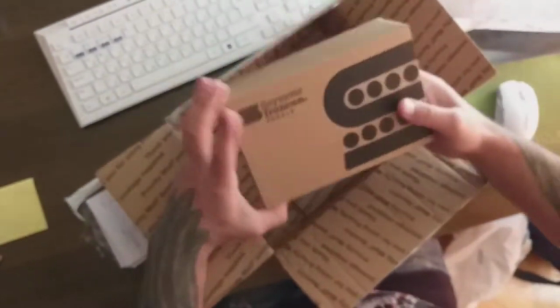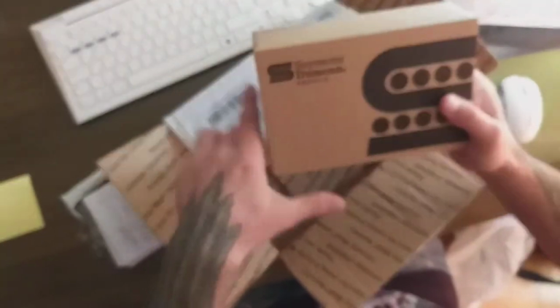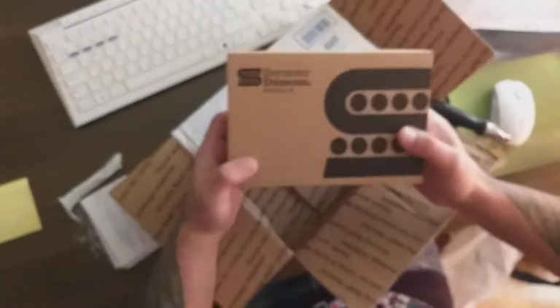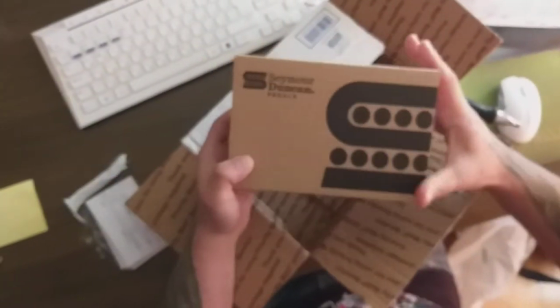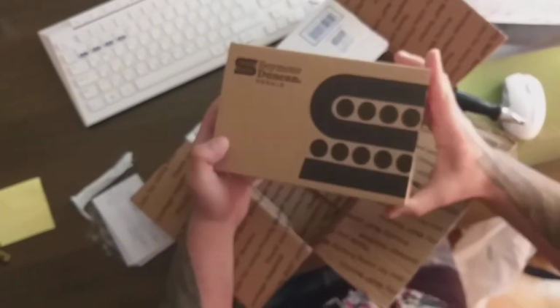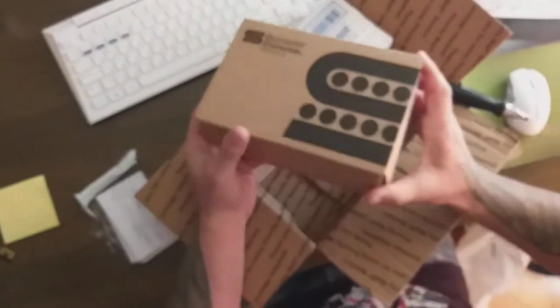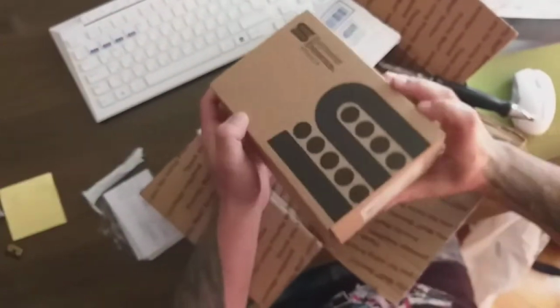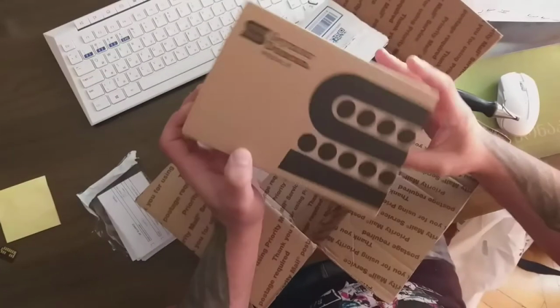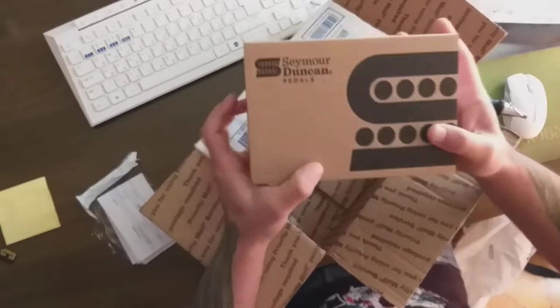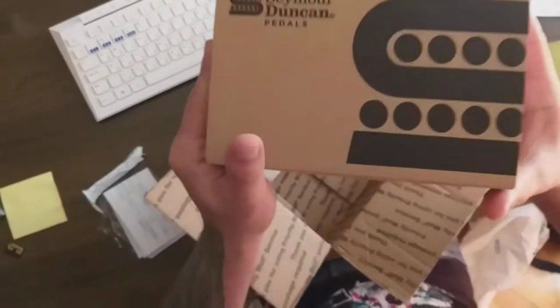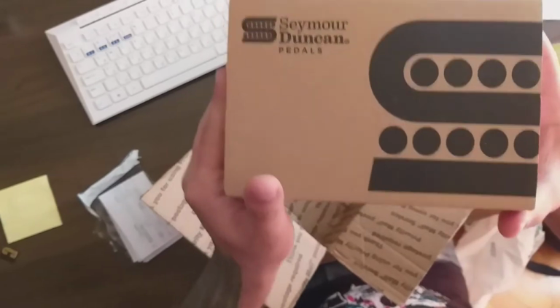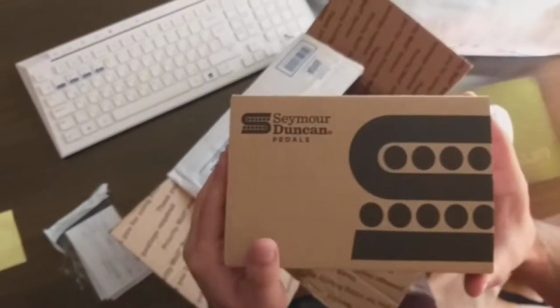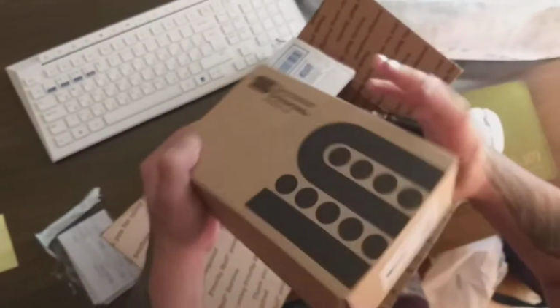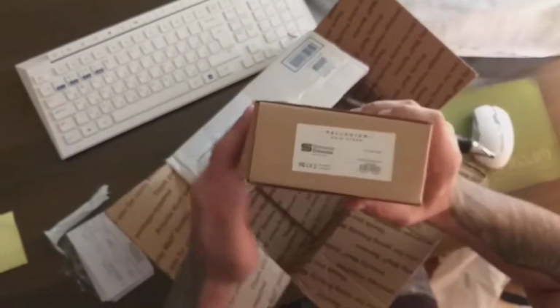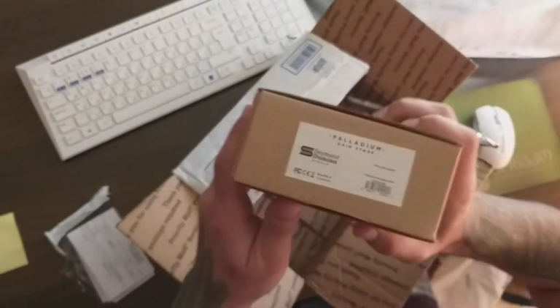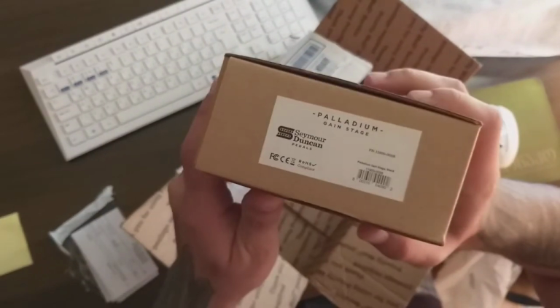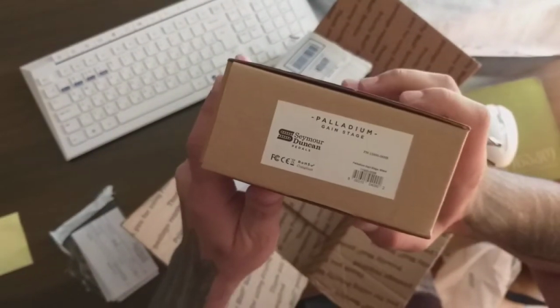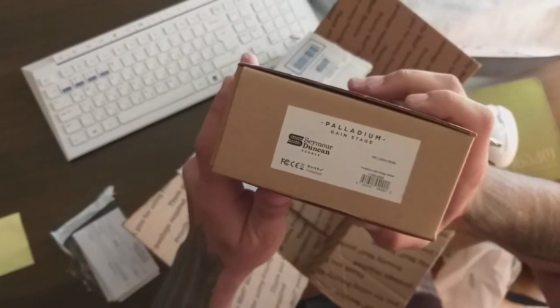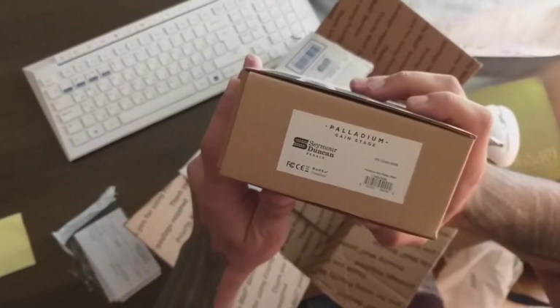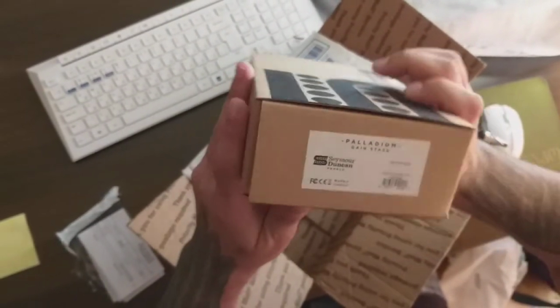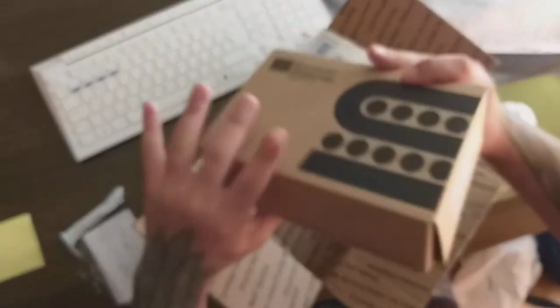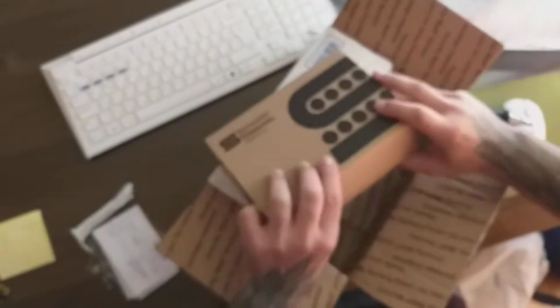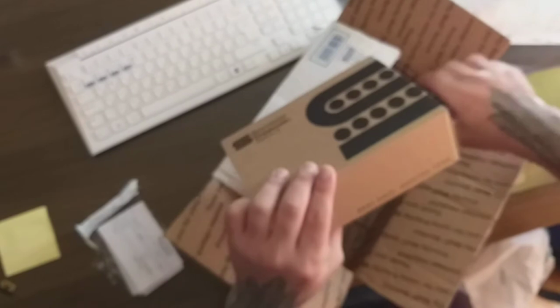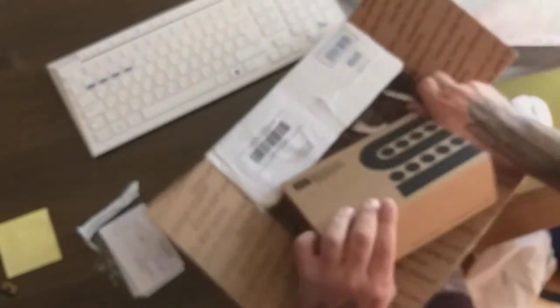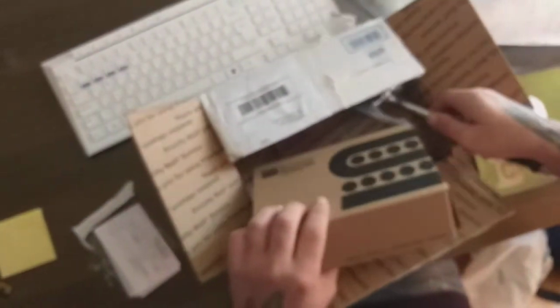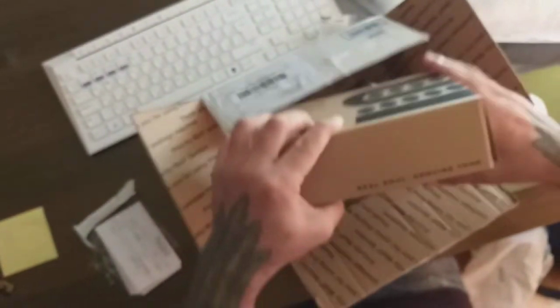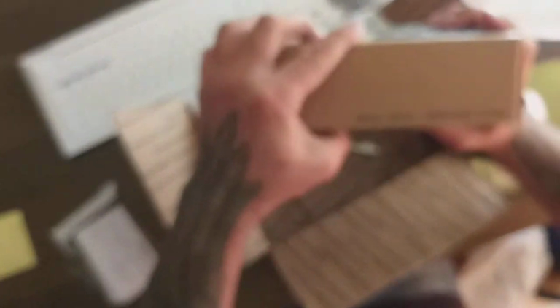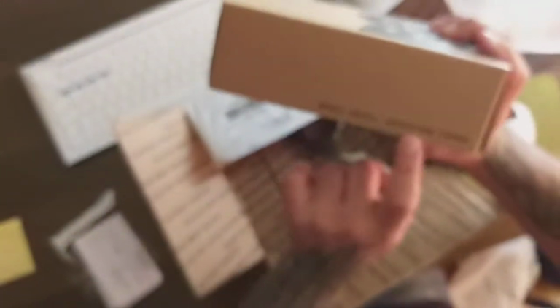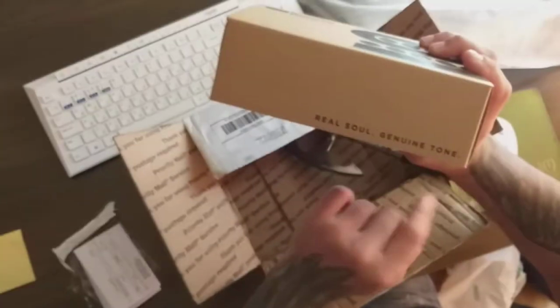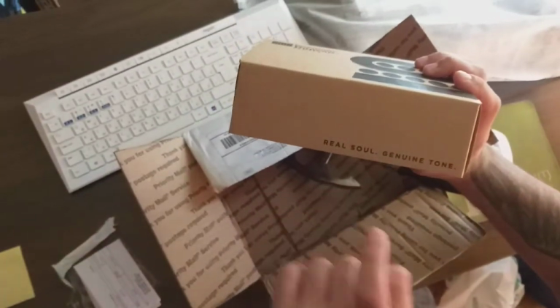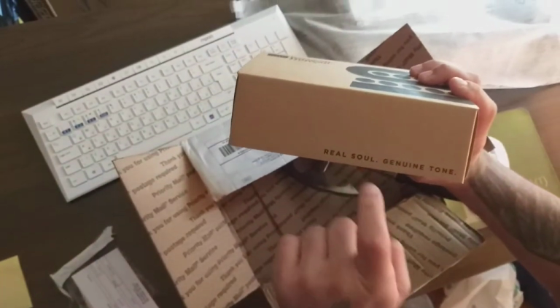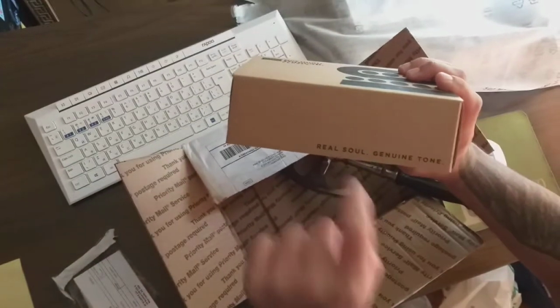Seymour Duncan pedals, baby! It's the Palladium Gain Stage by Seymour Duncan. We gotta open it — real soul, genuine tone.